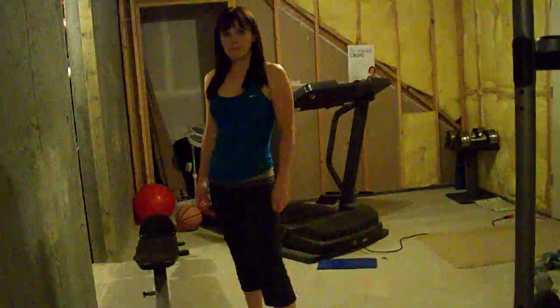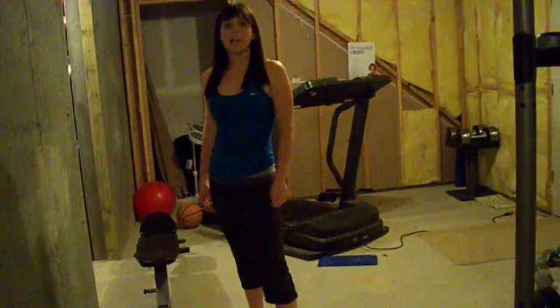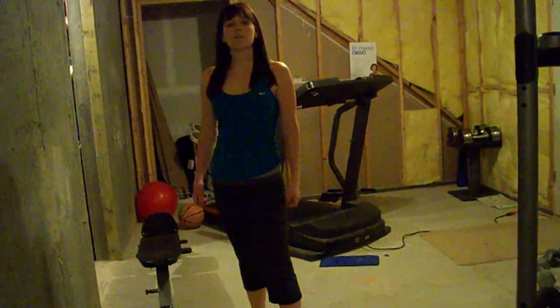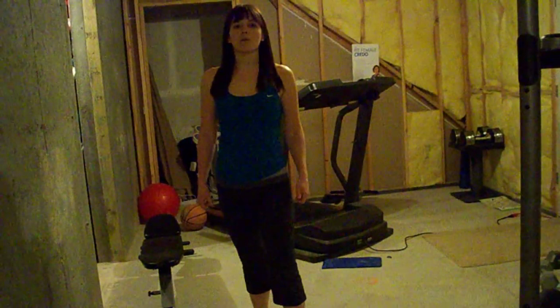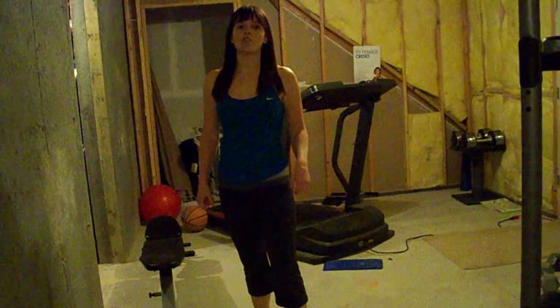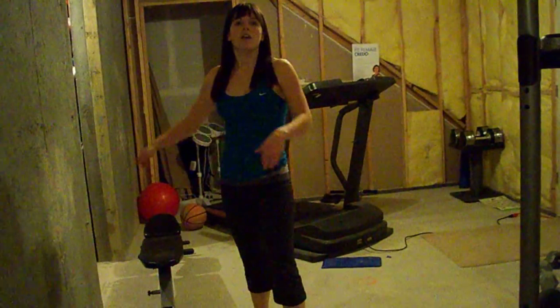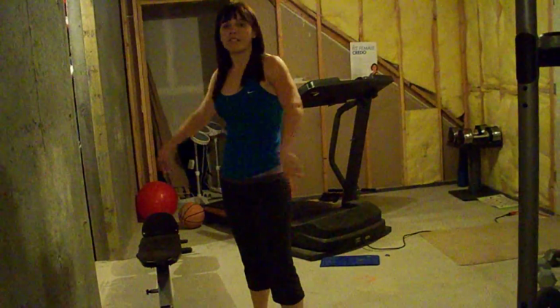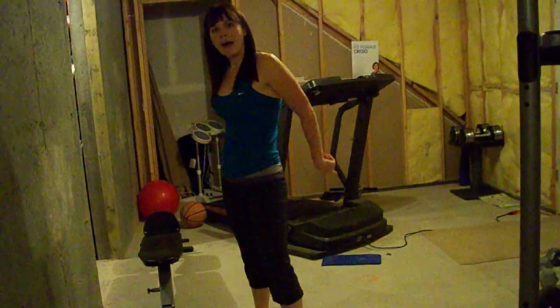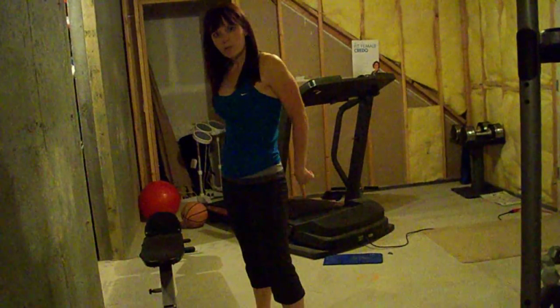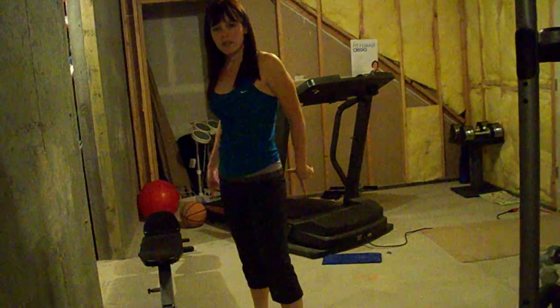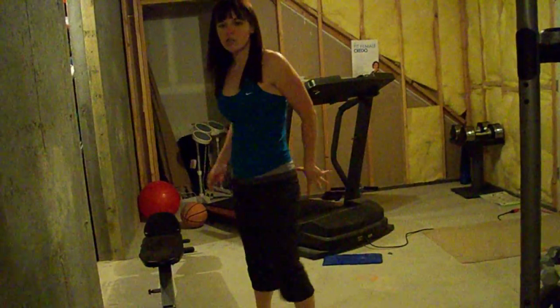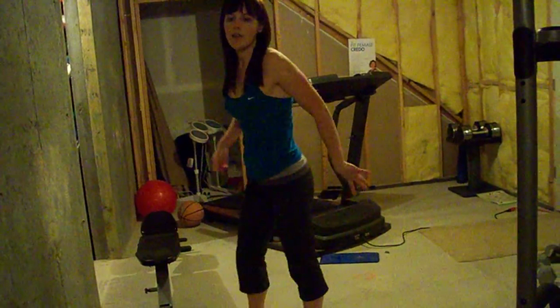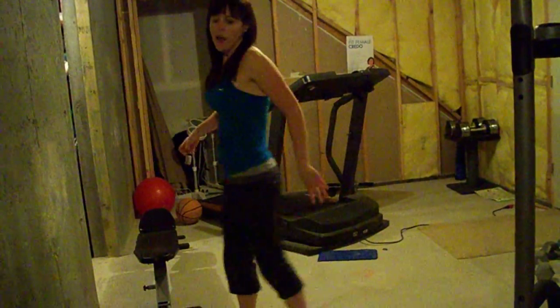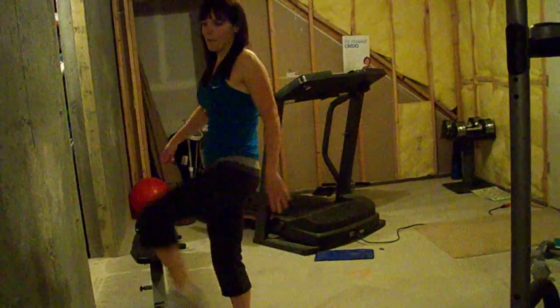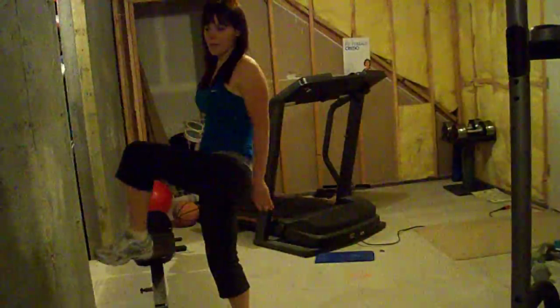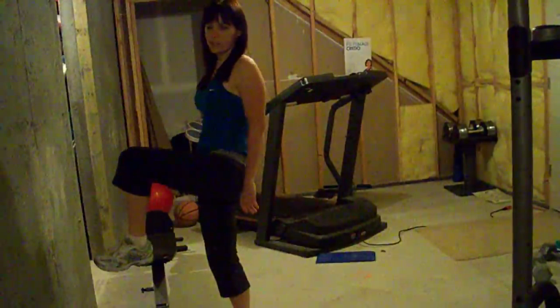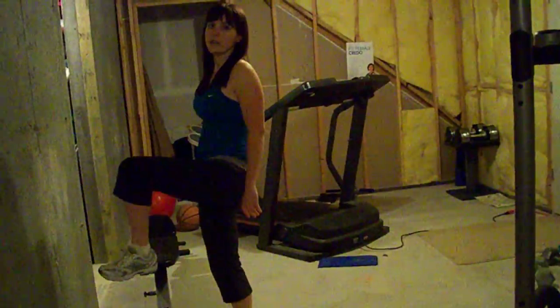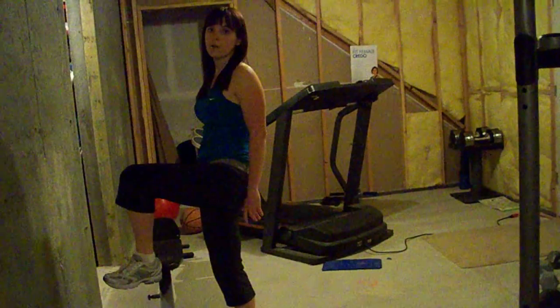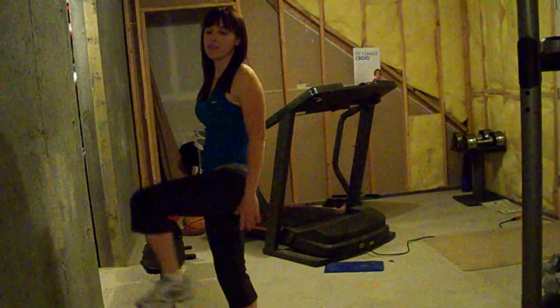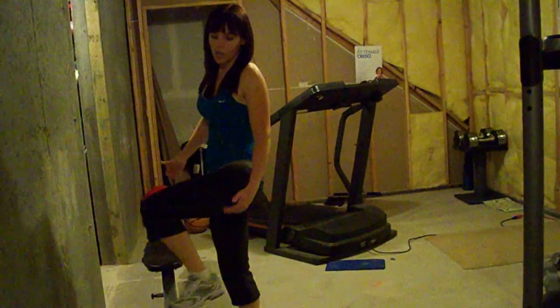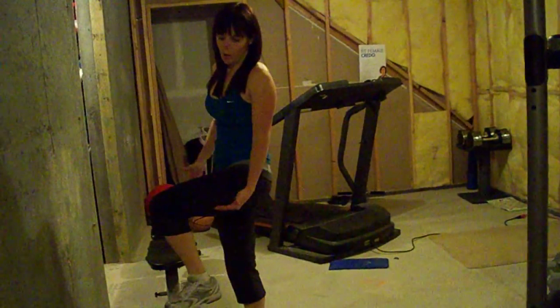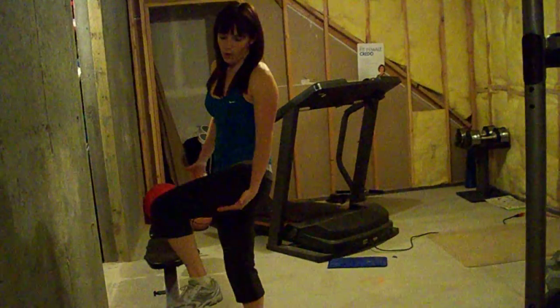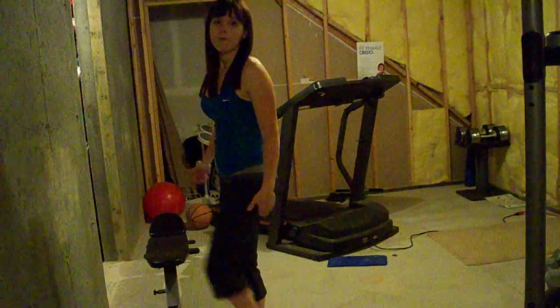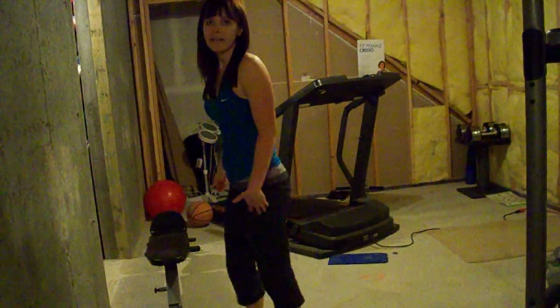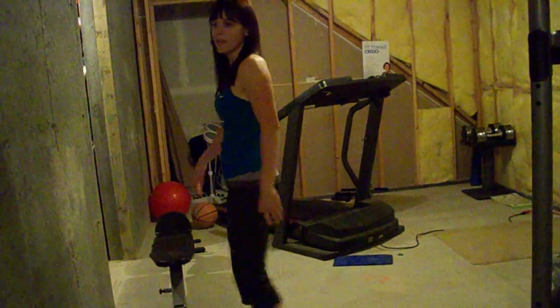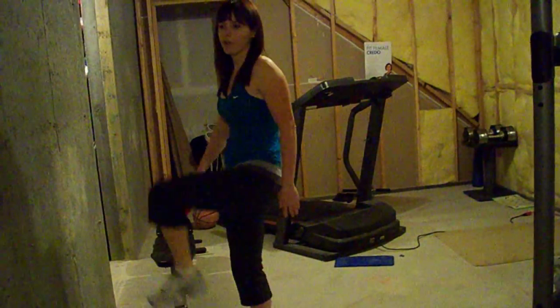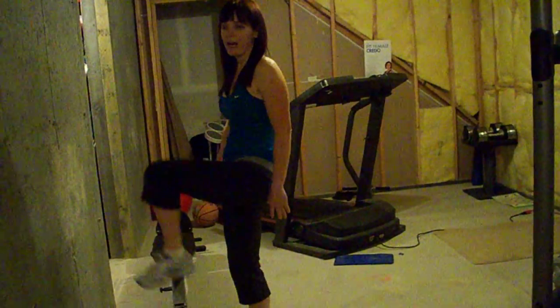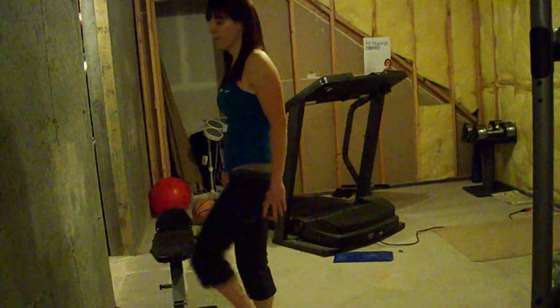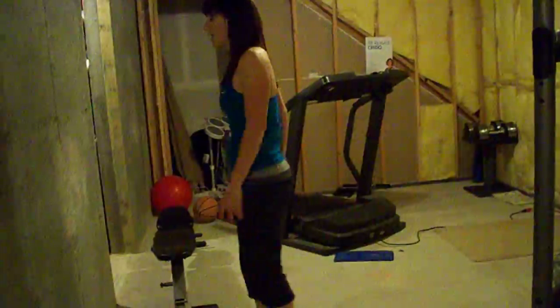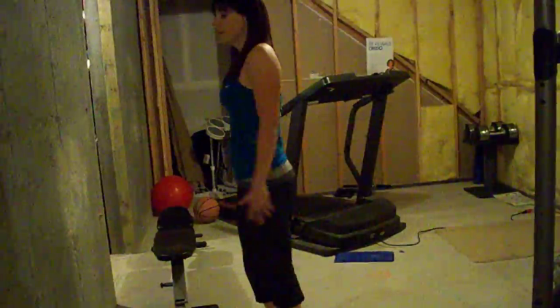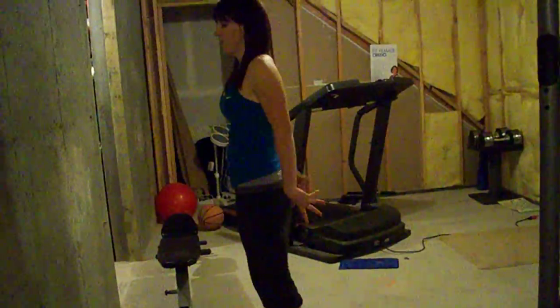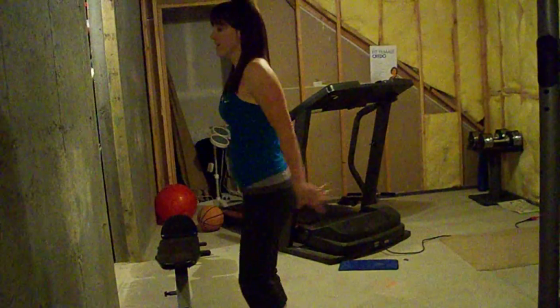In a Reverse Power Lunge, you're going to step back into the Reverse Lunge and then come up and hold here for a beat. You want your foot flexed and your knee high. It's going to look like this.